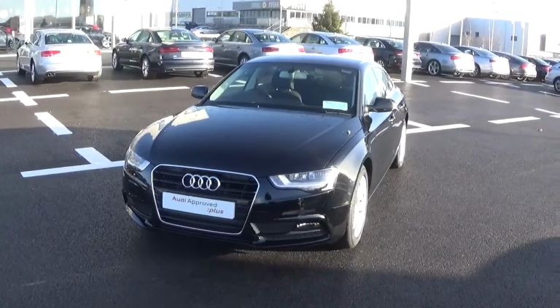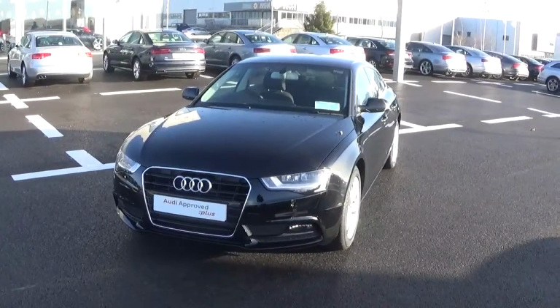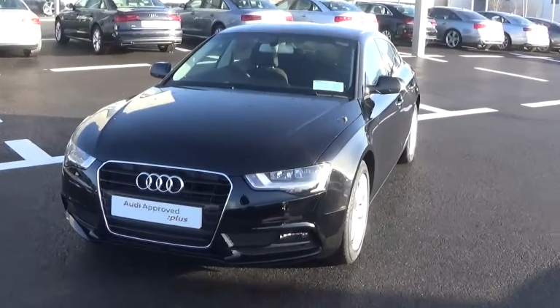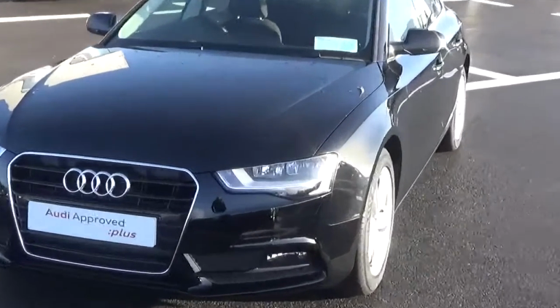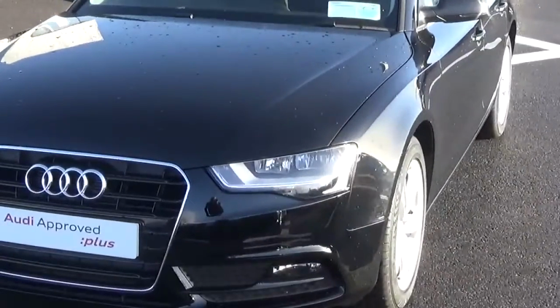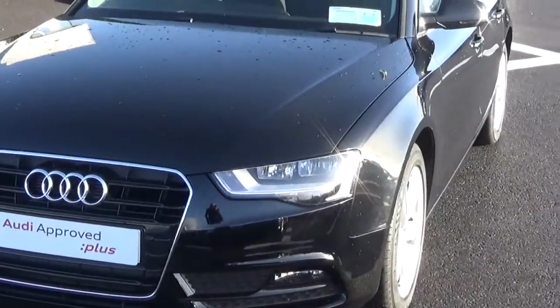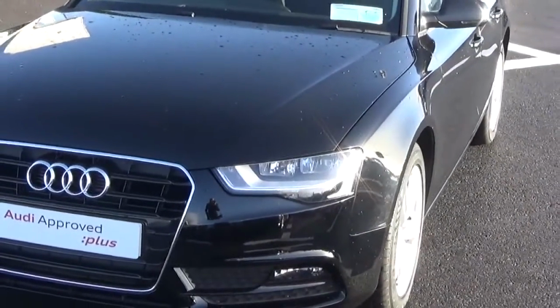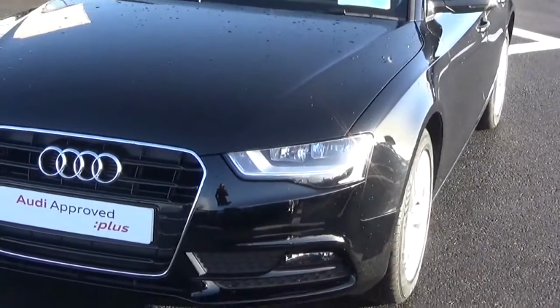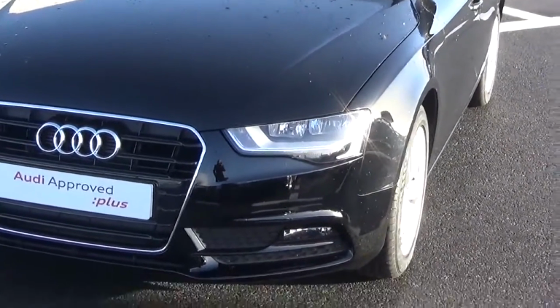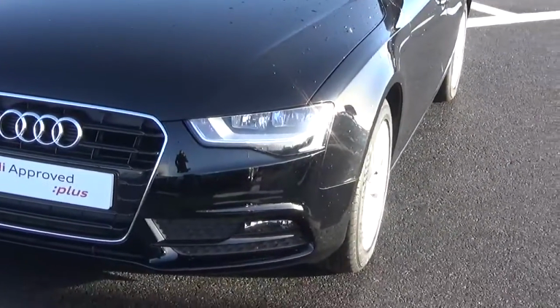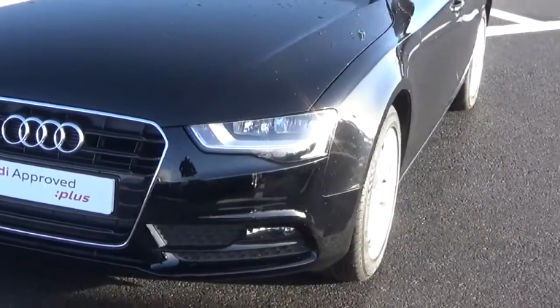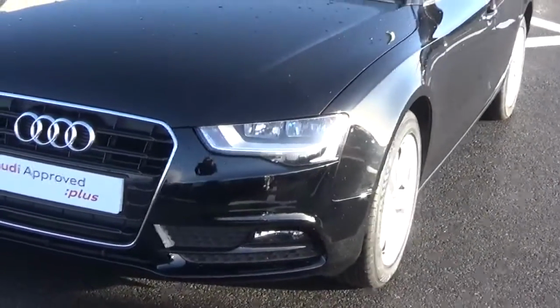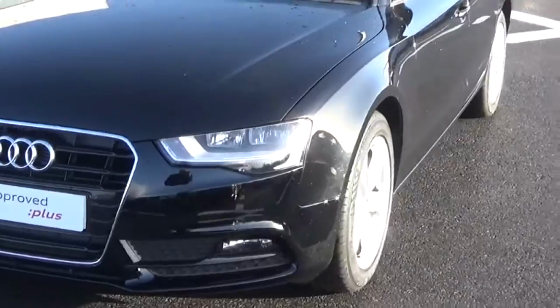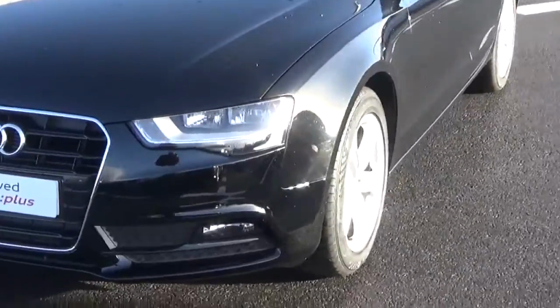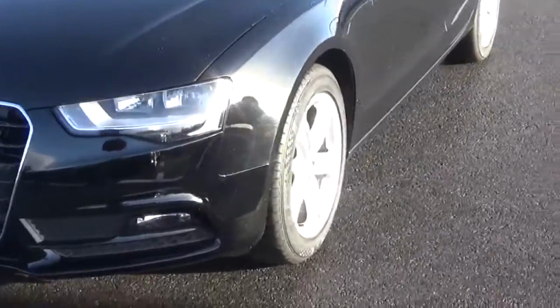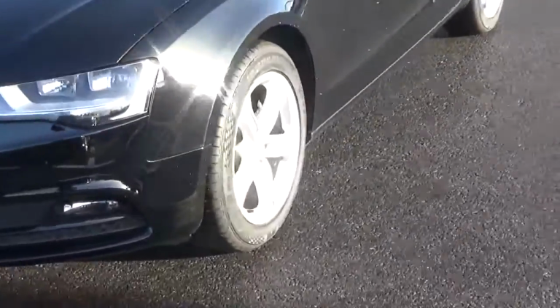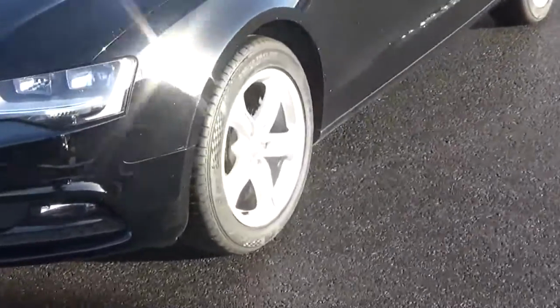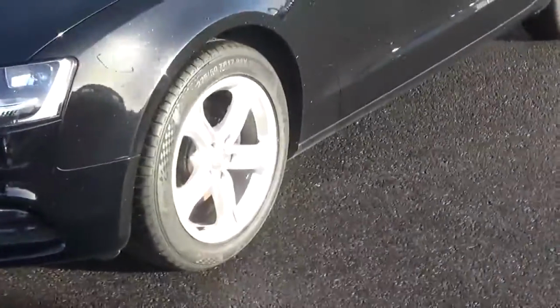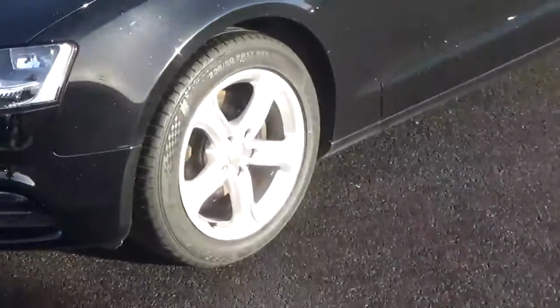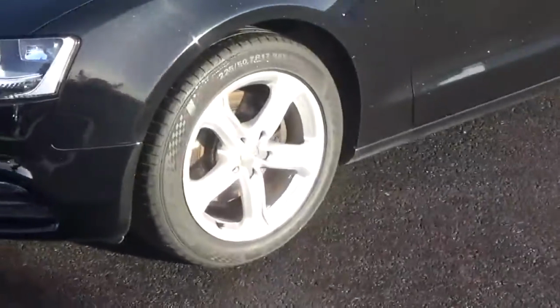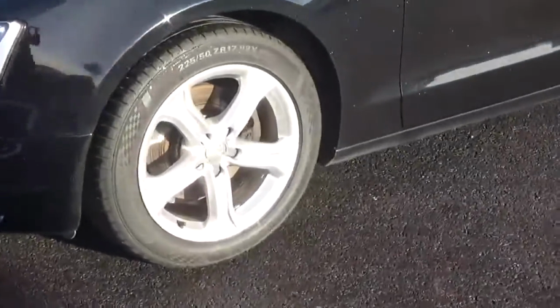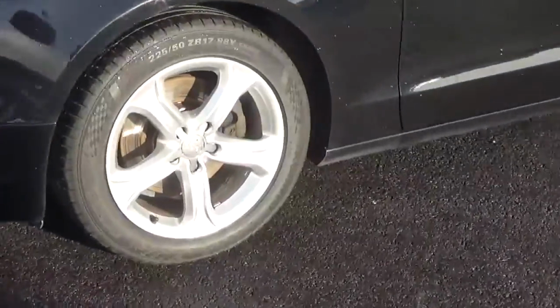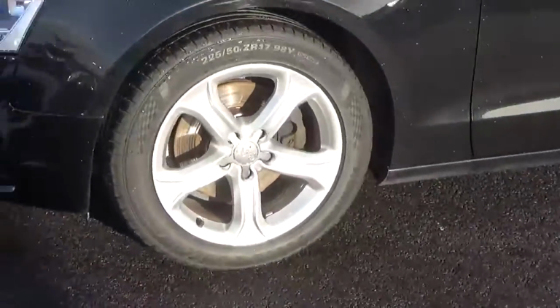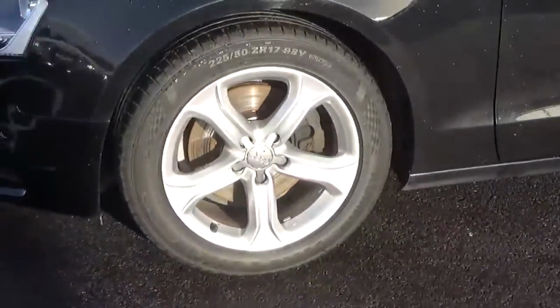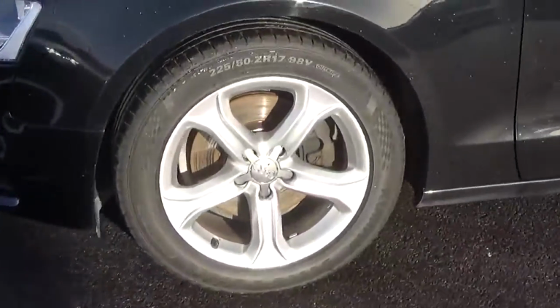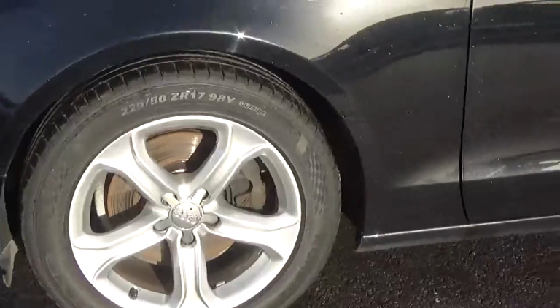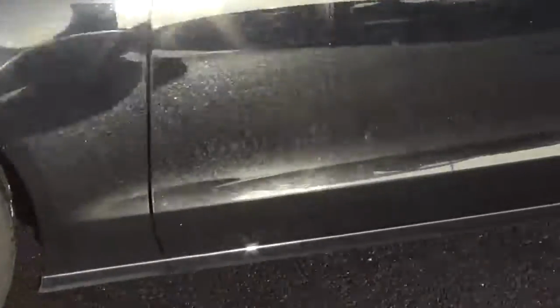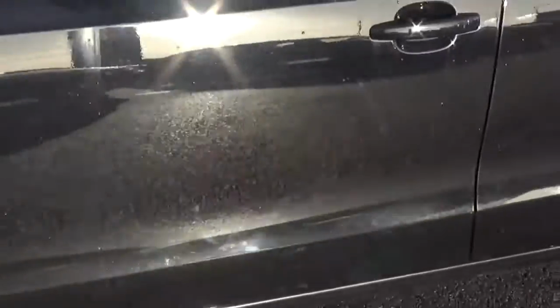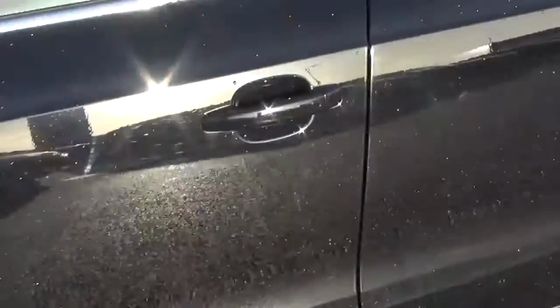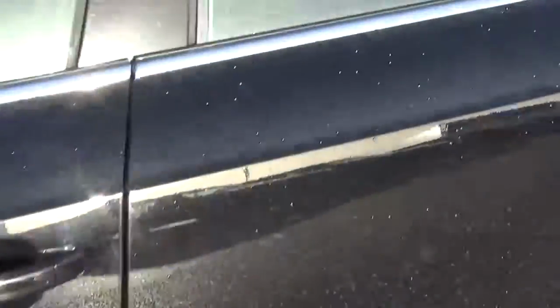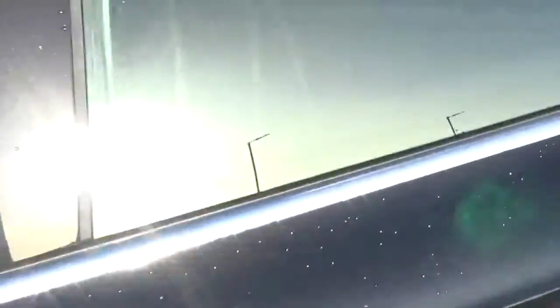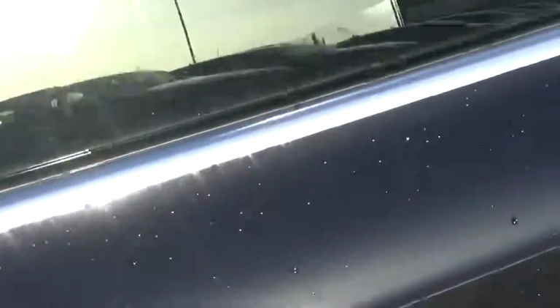Looking at the front of the car, we see that it comes with daytime running lights along with front fog lights for added safety. It also comes with 17 inch alloys, which we see here.